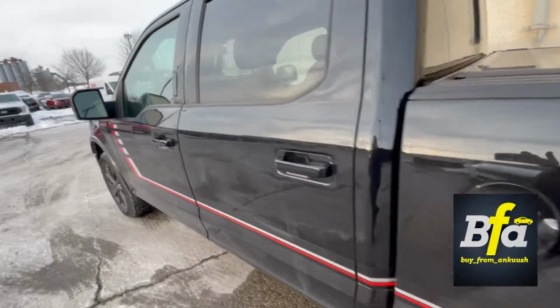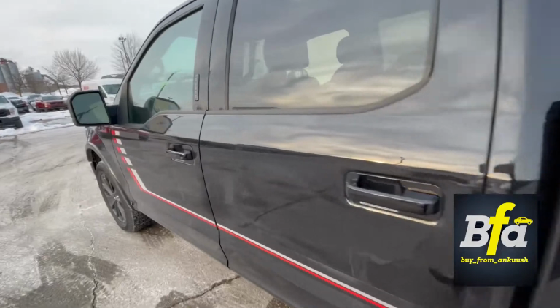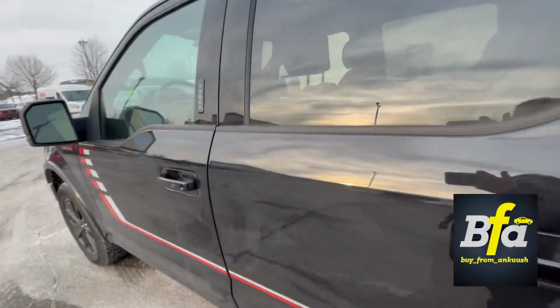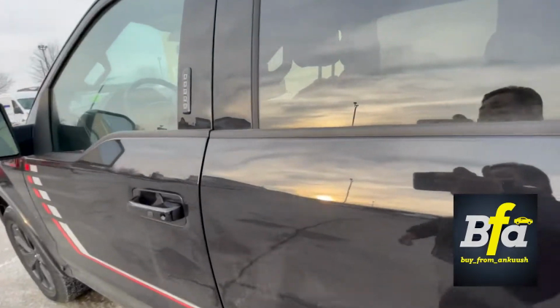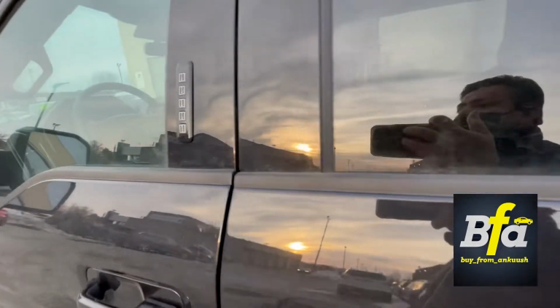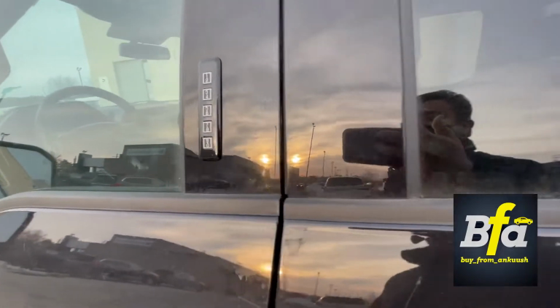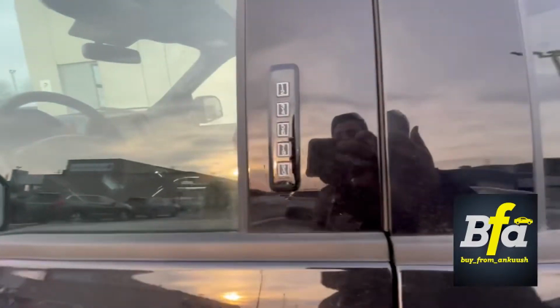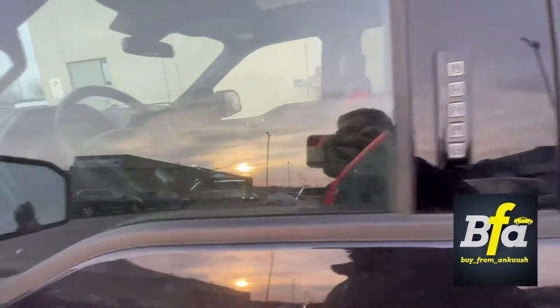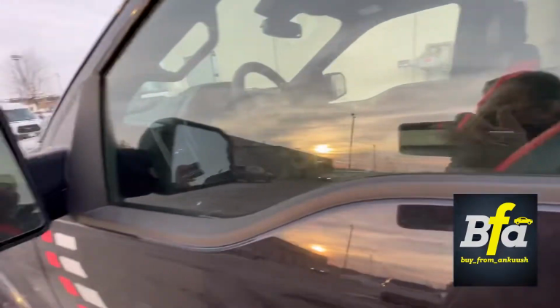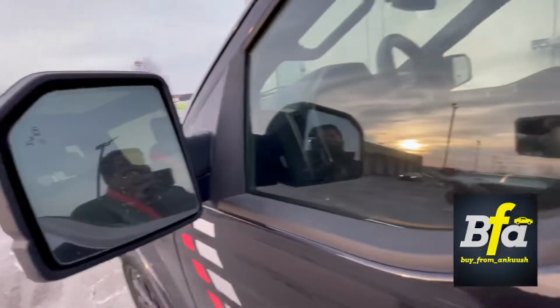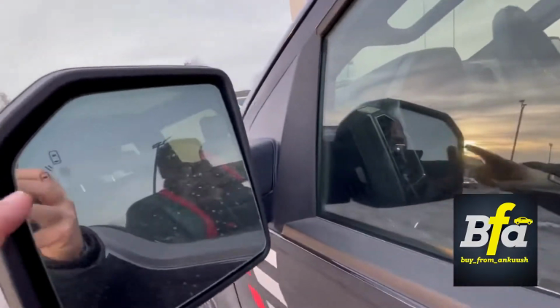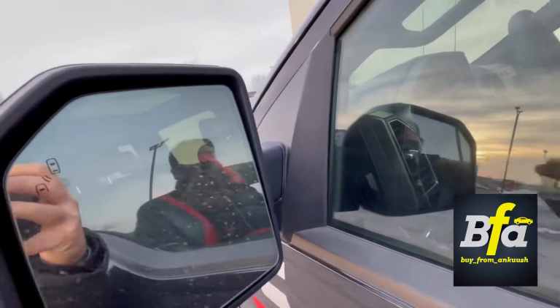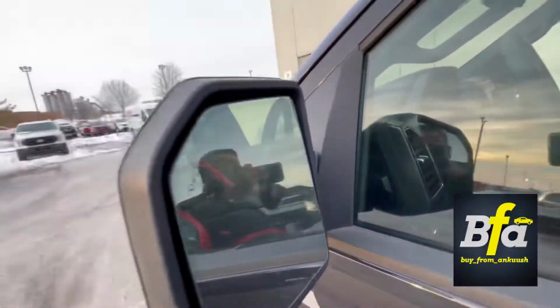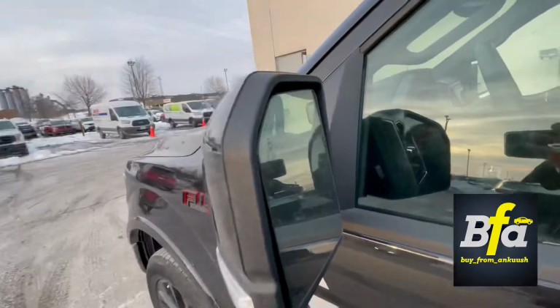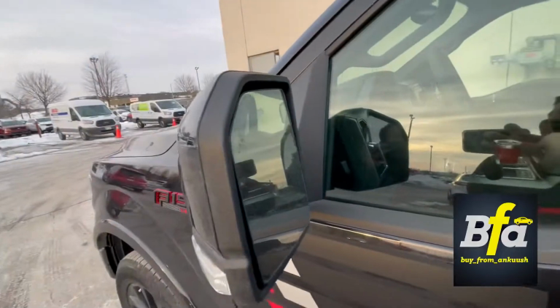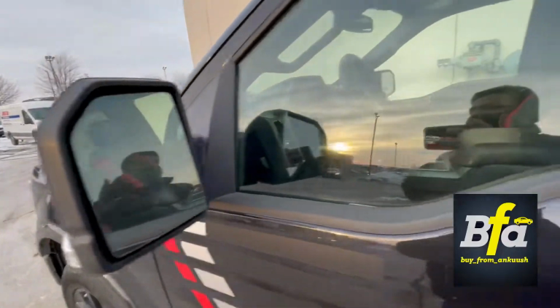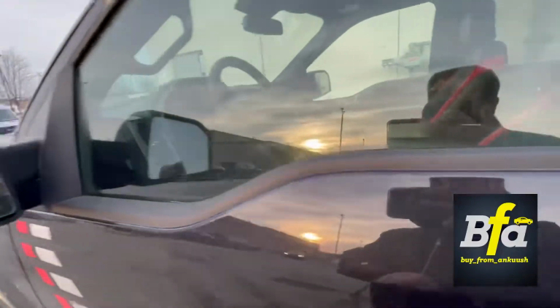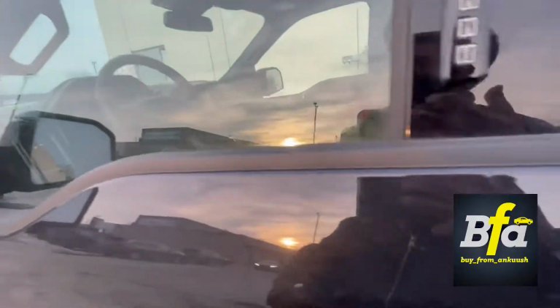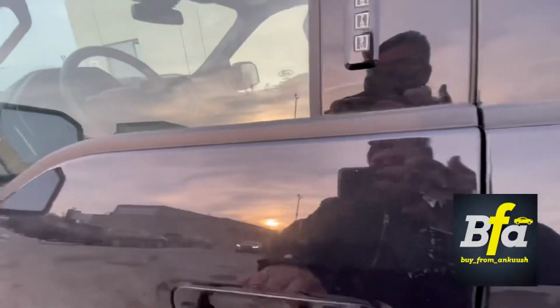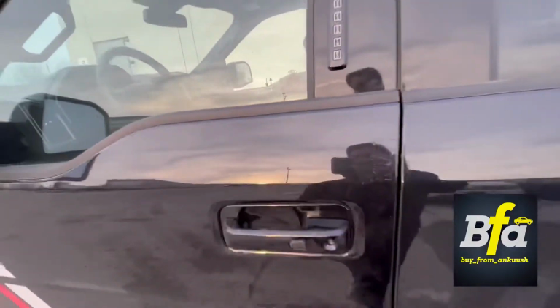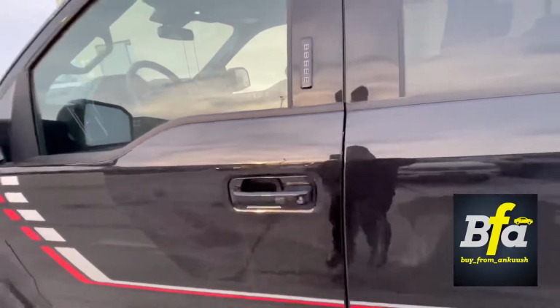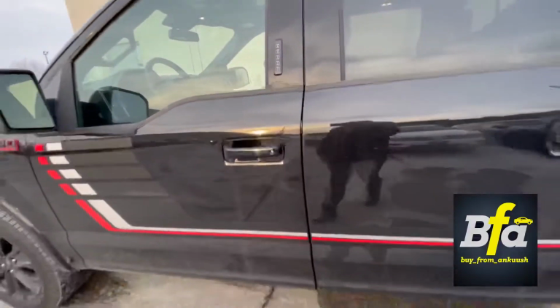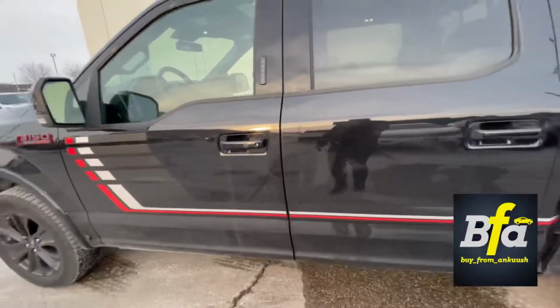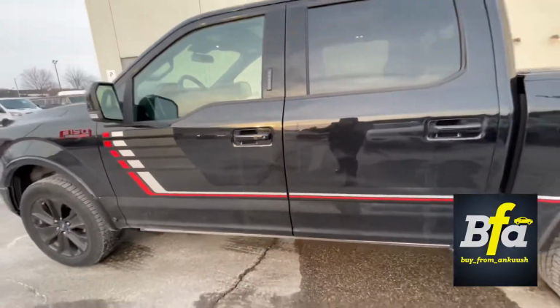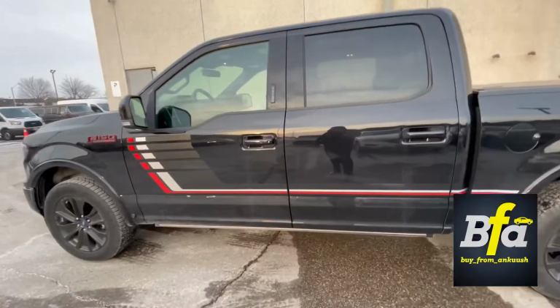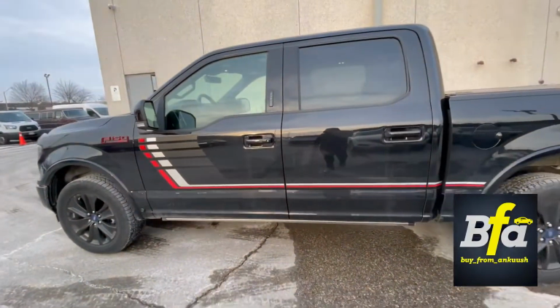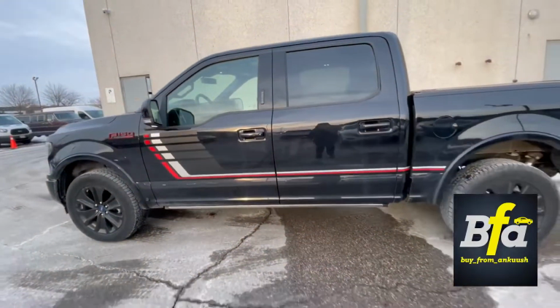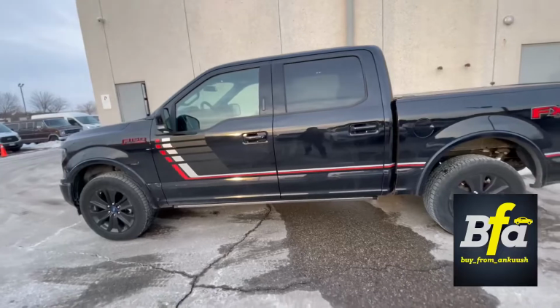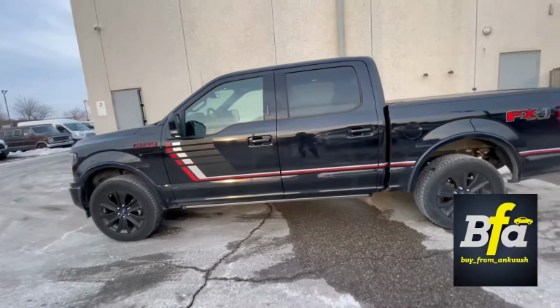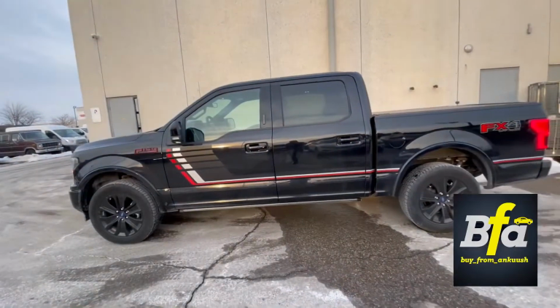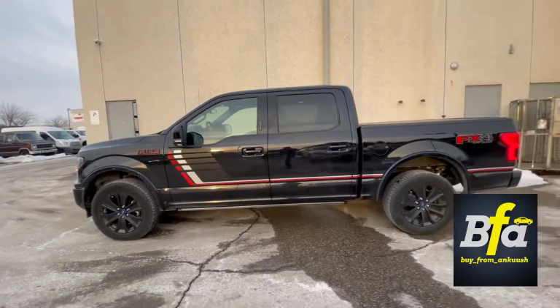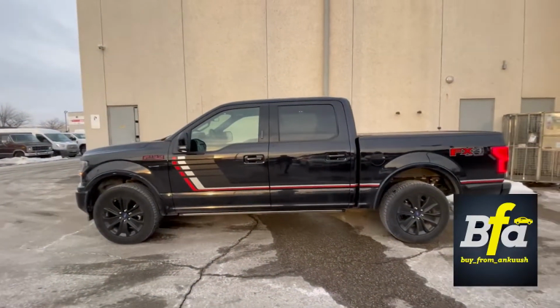On the driver's side you get the keyless keypad entry system and the blind spot information system on both side mirrors. Before we go inside, let me show you the side view with the Special Edition graphics on it.